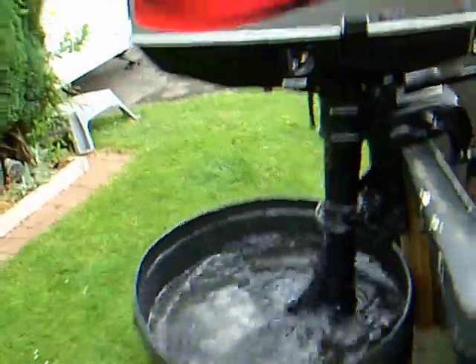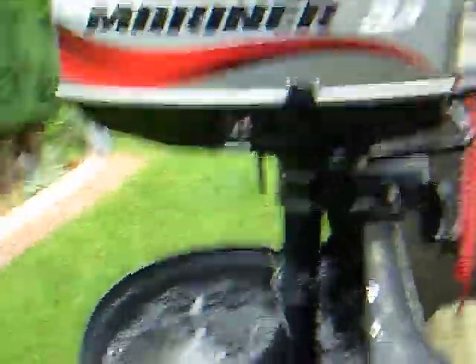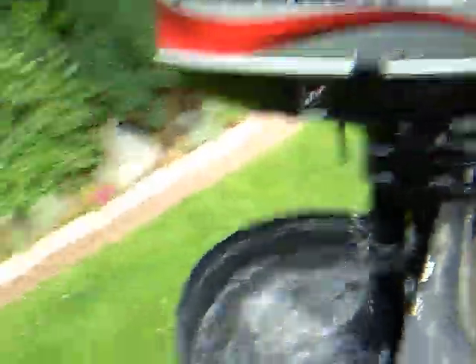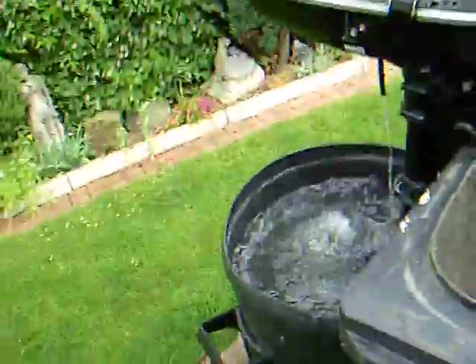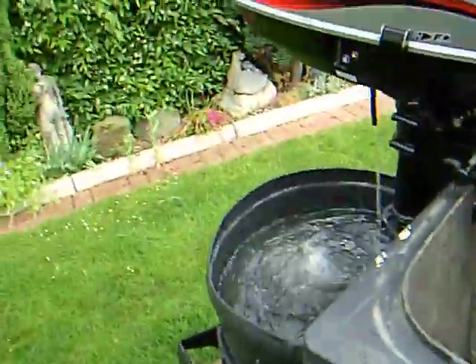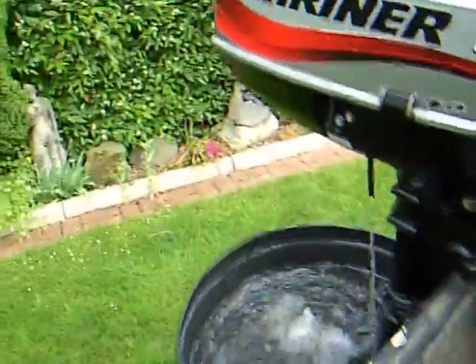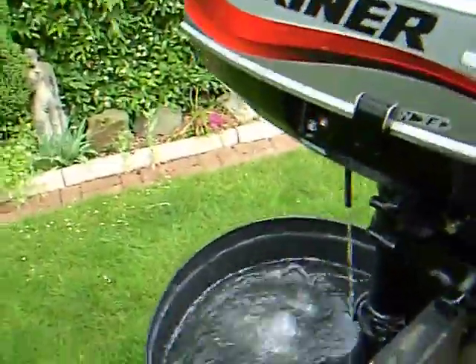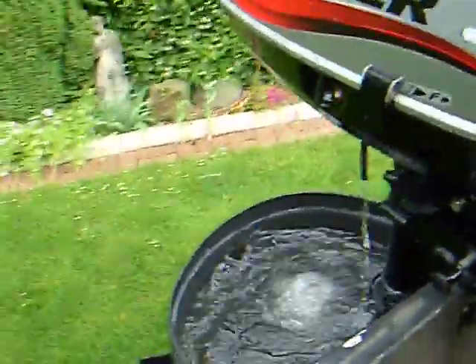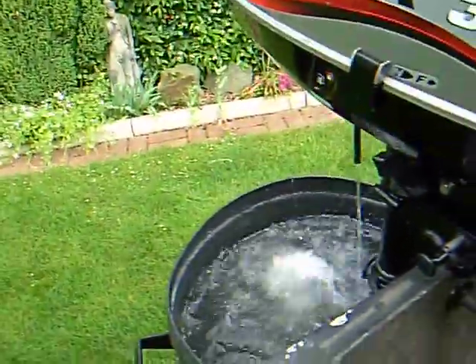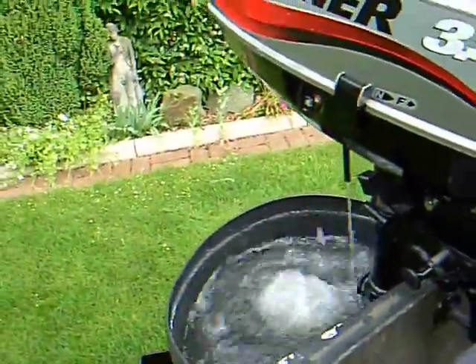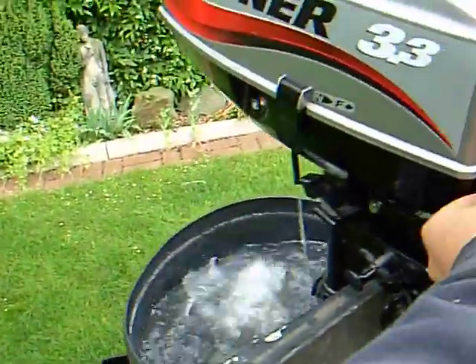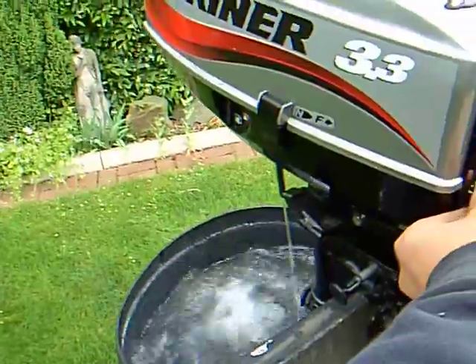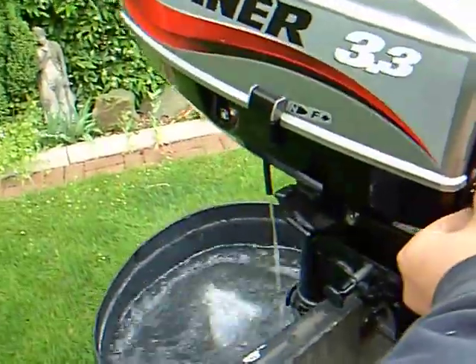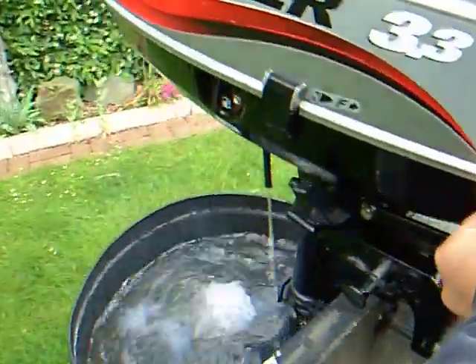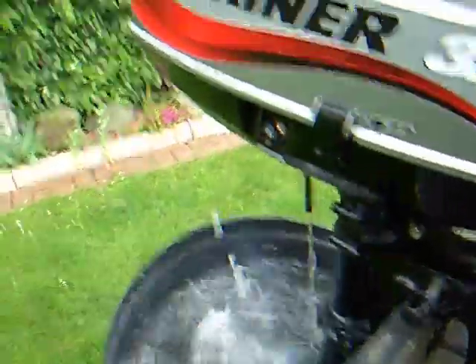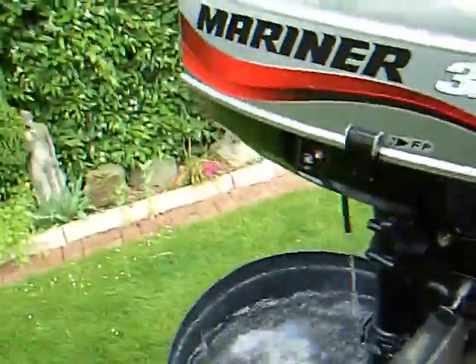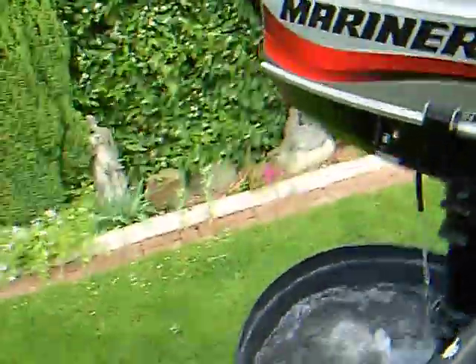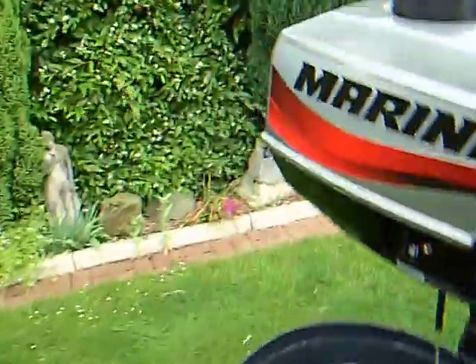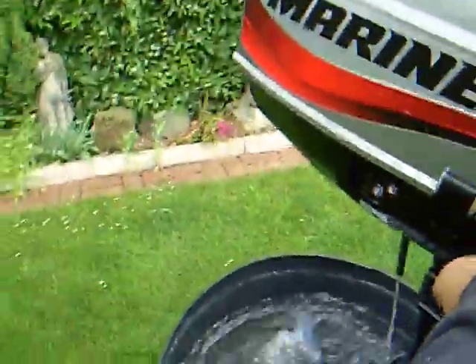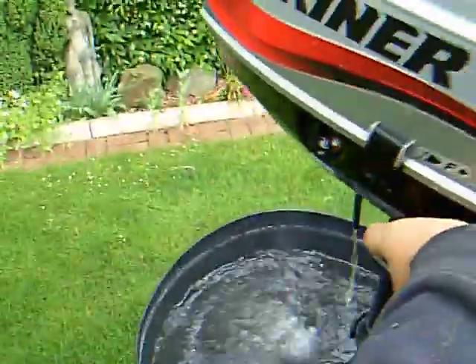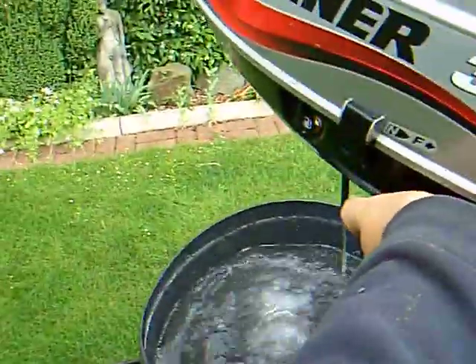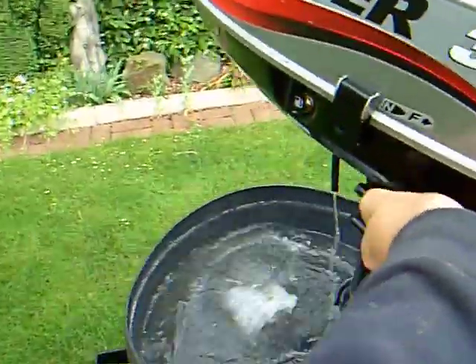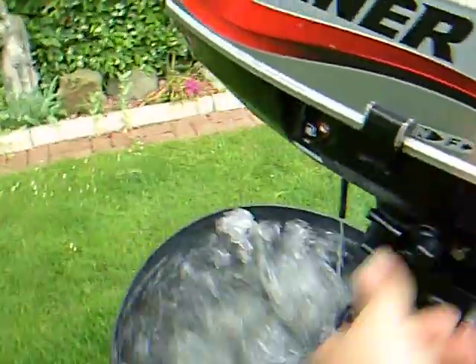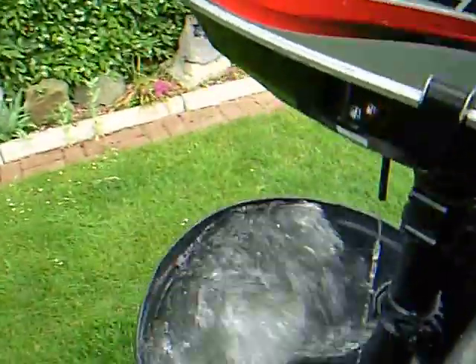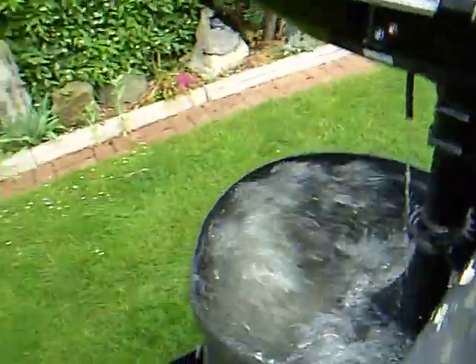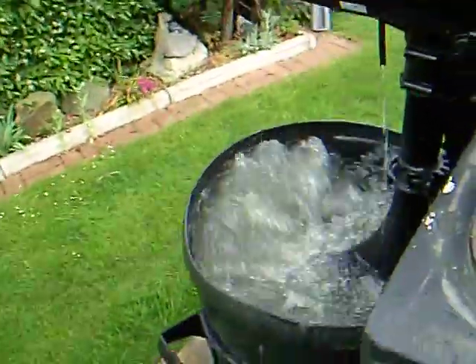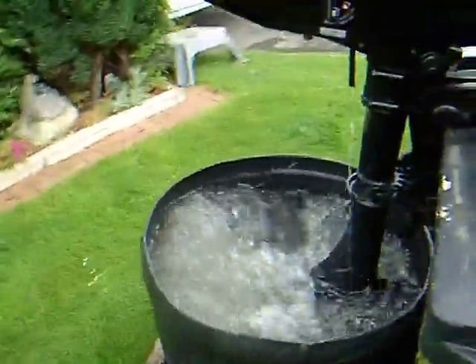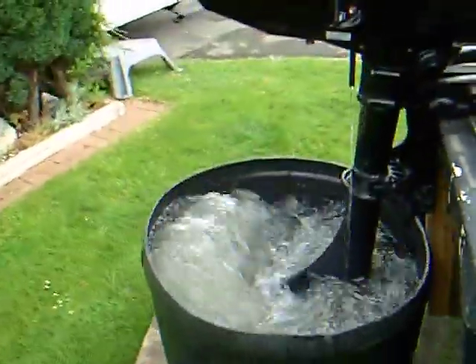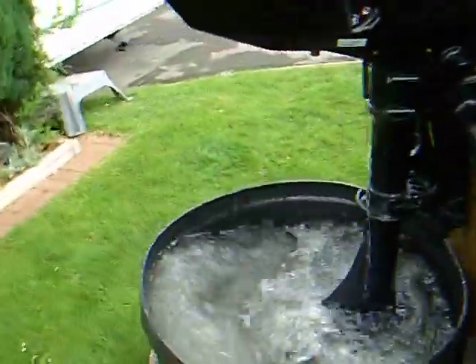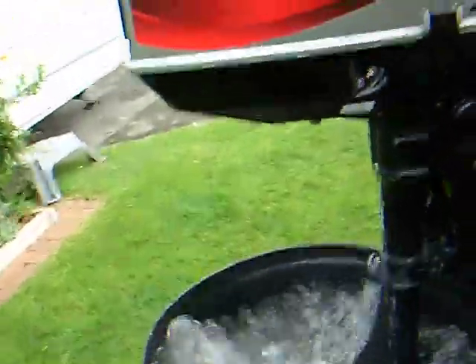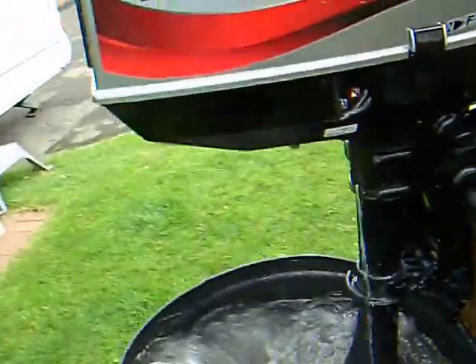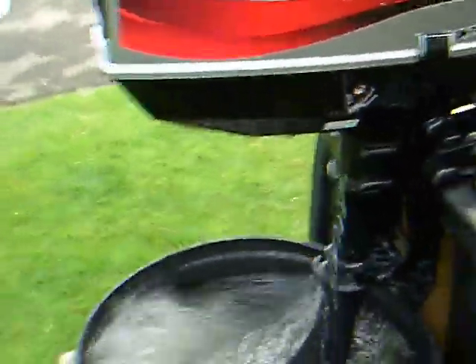Ticks over nicely. It's not very smoky. It goes into gear easily. And that's your engine.